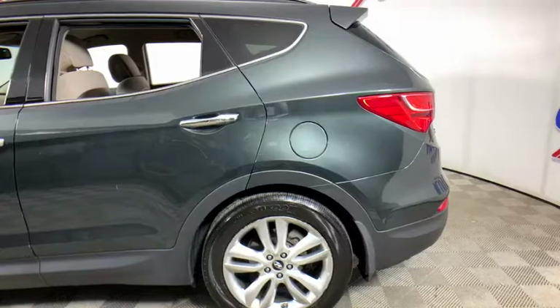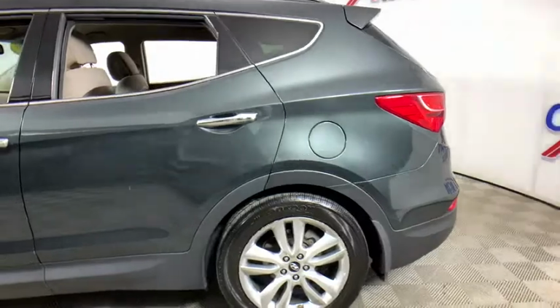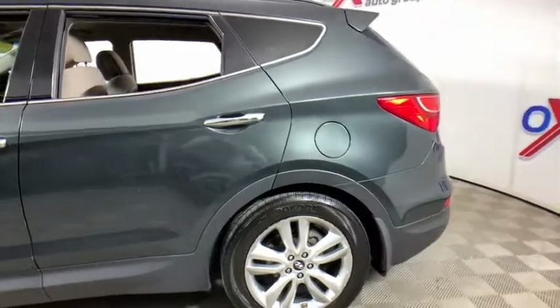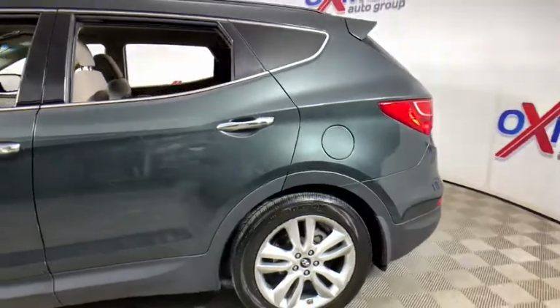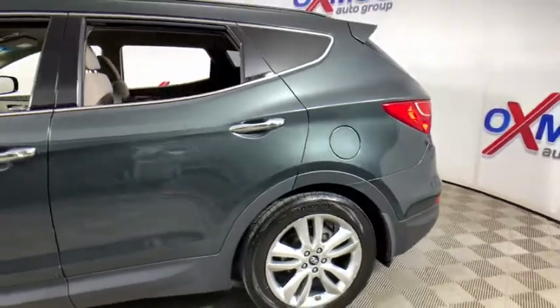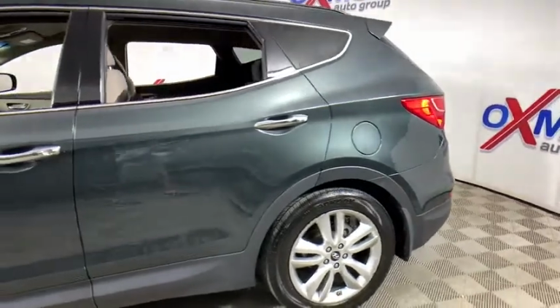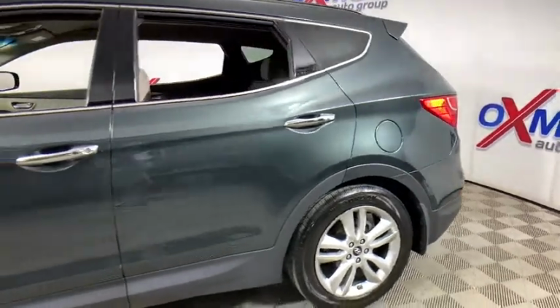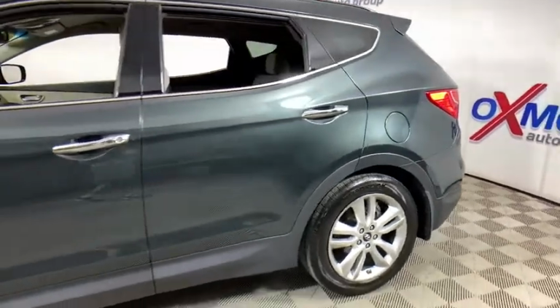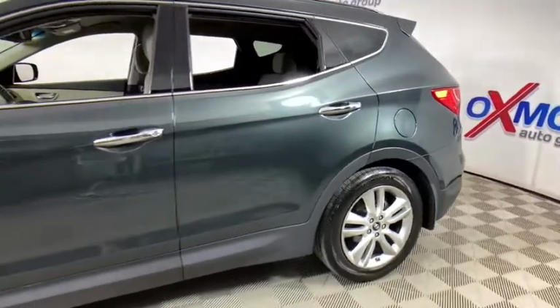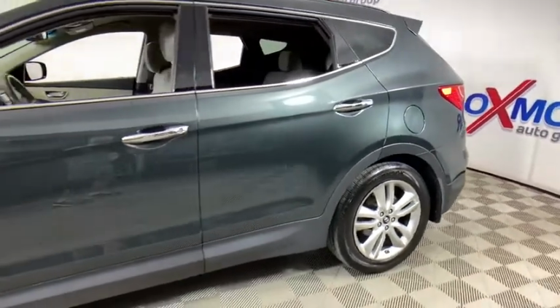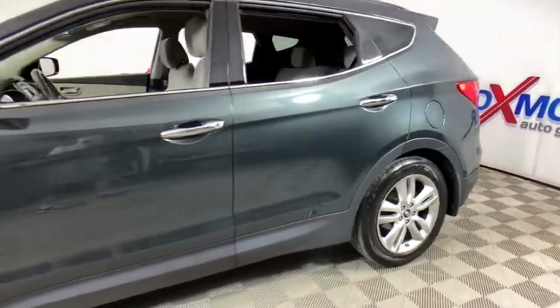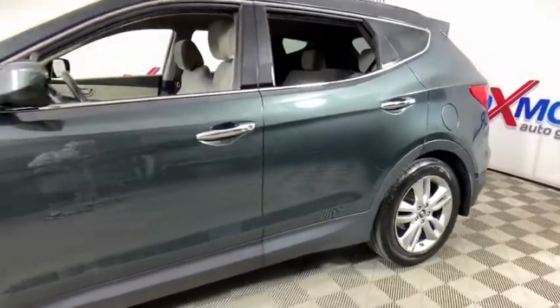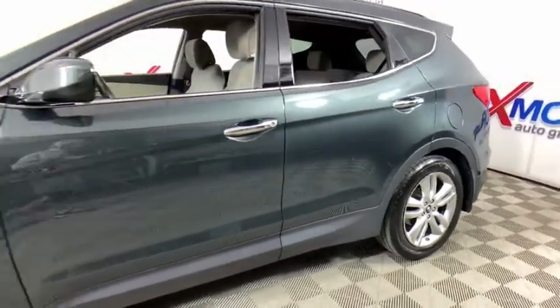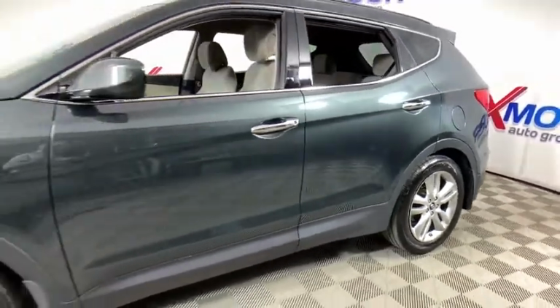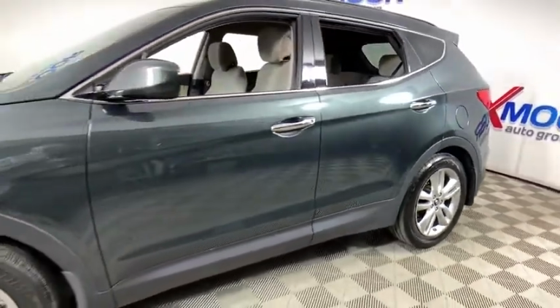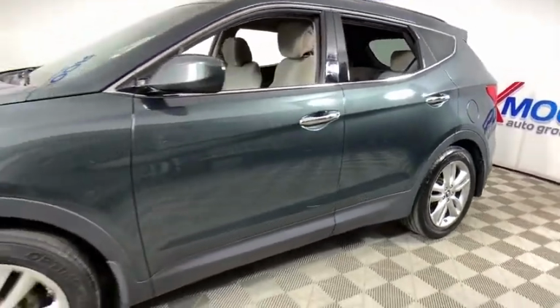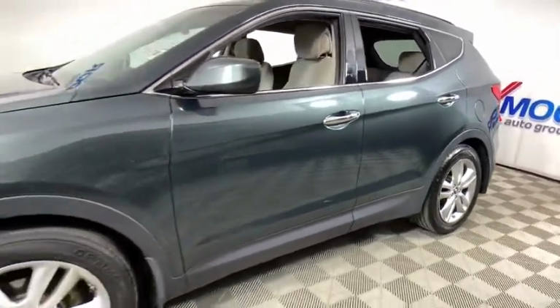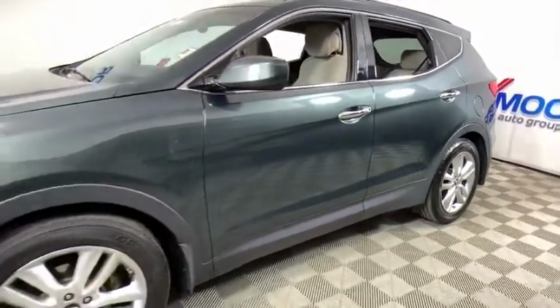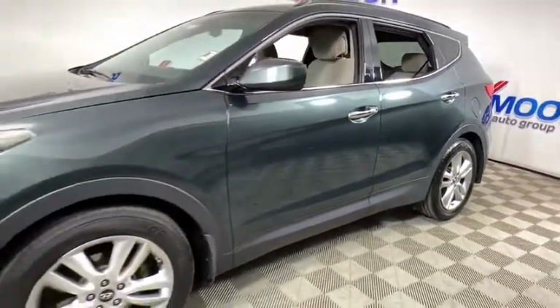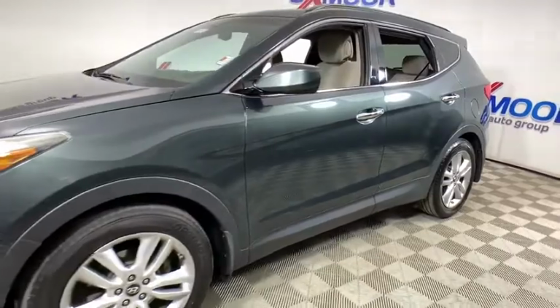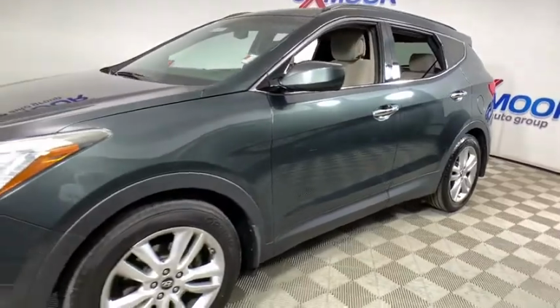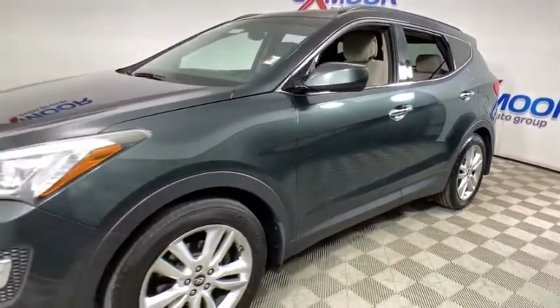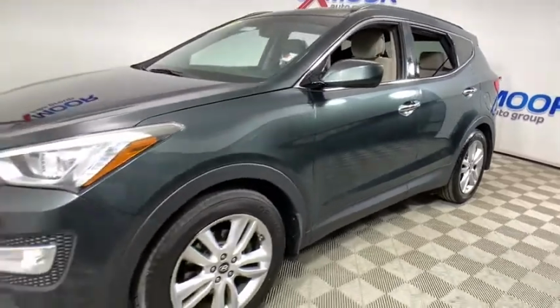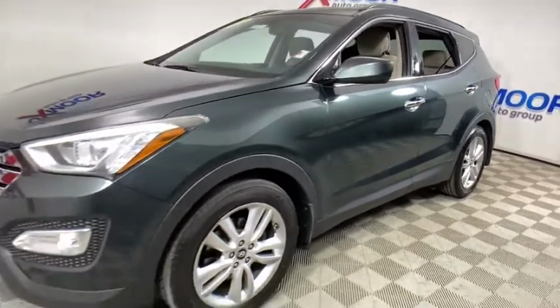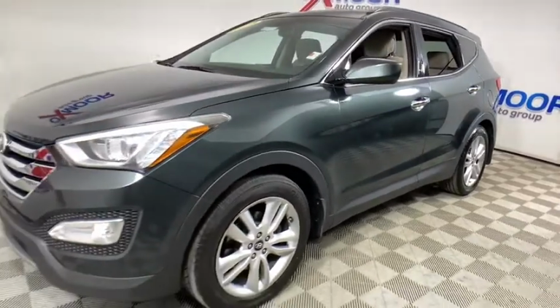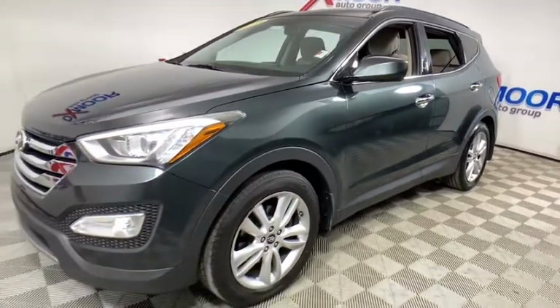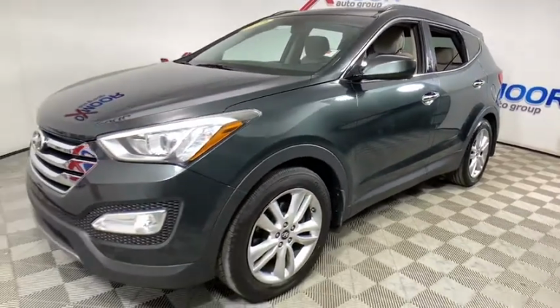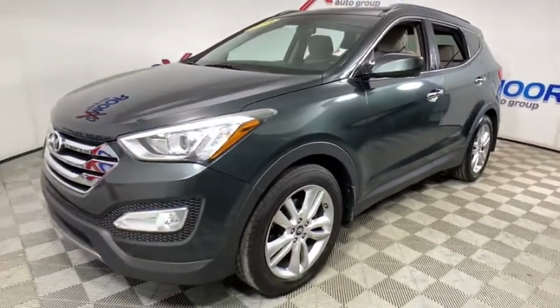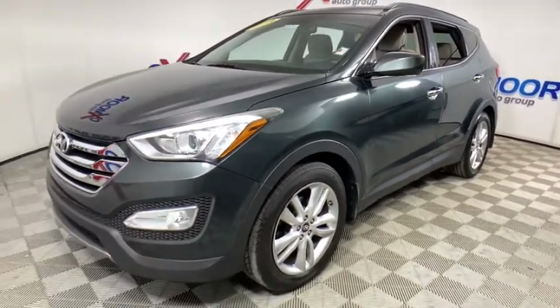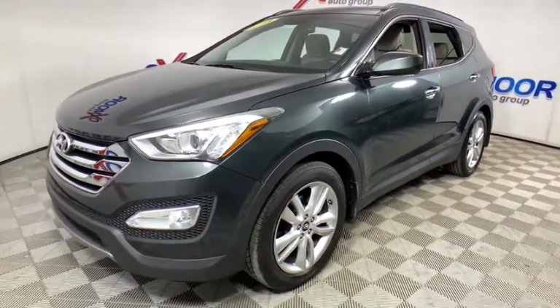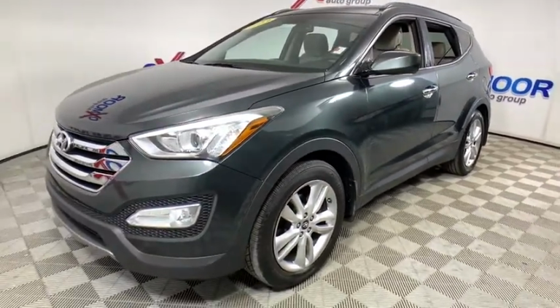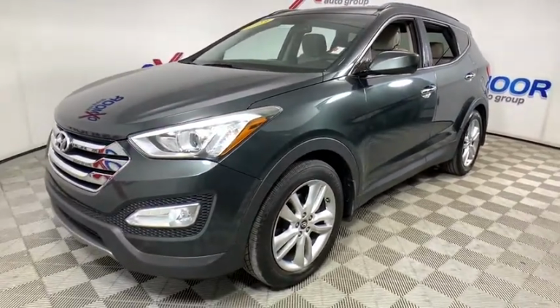Come test drive the 2013 Hyundai Santa Fe. Style, quality, performance, value — need we say more?